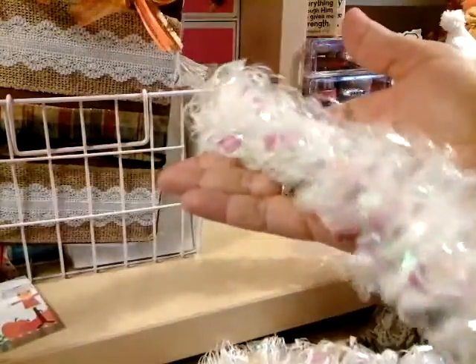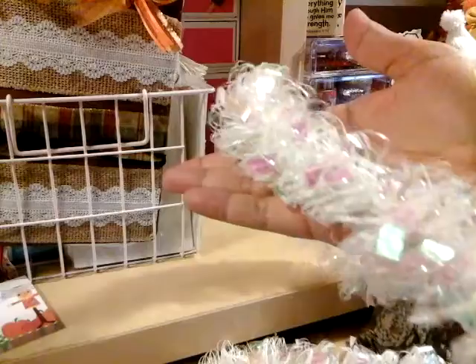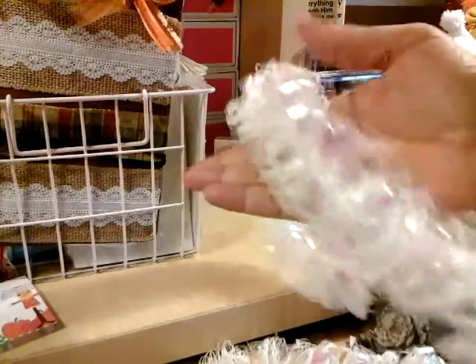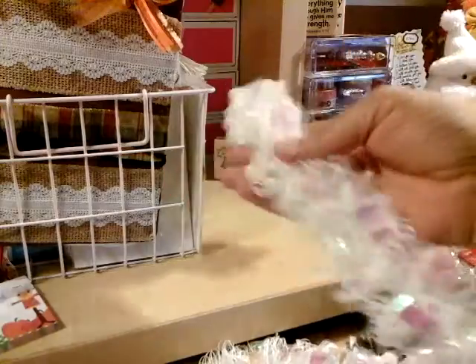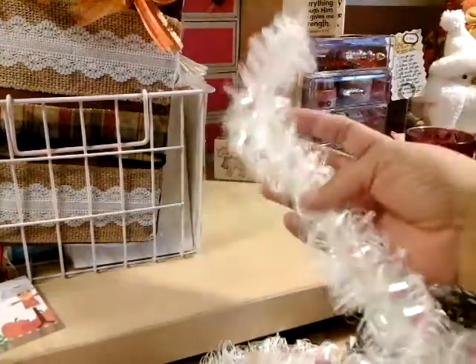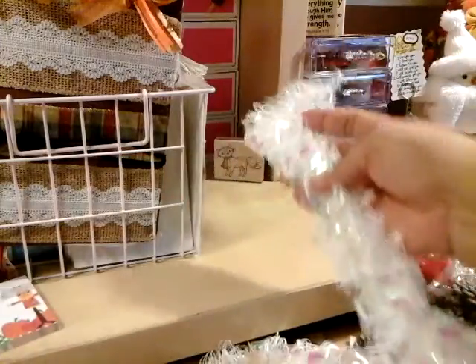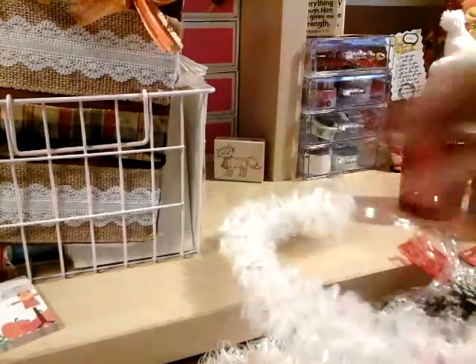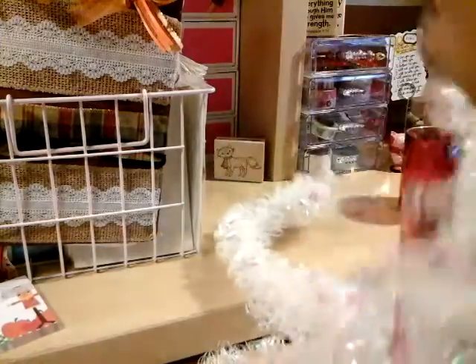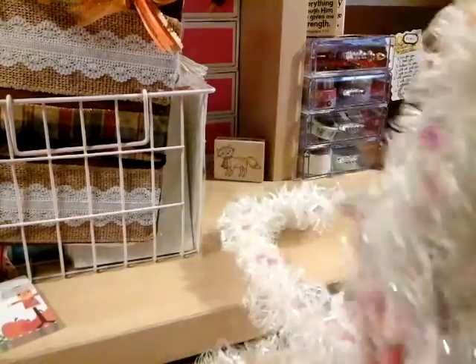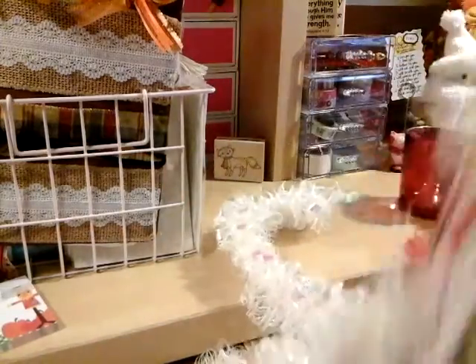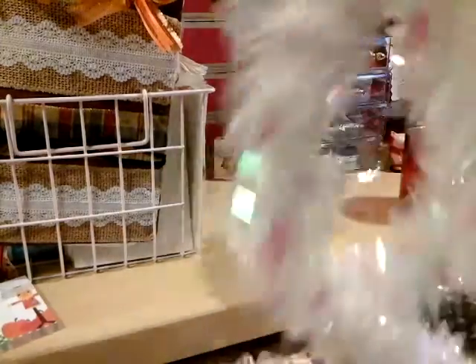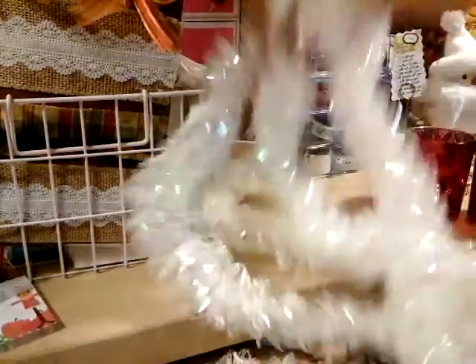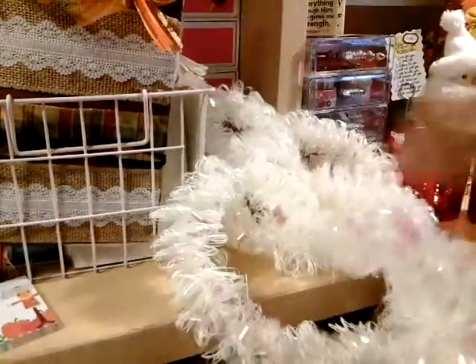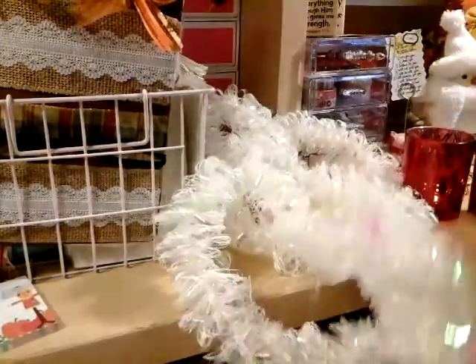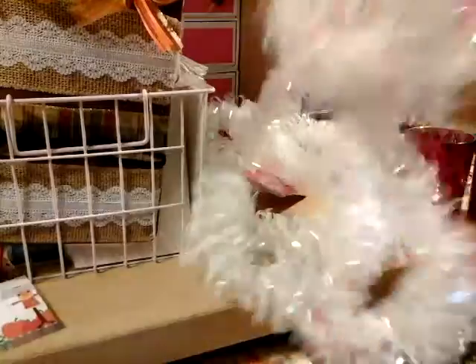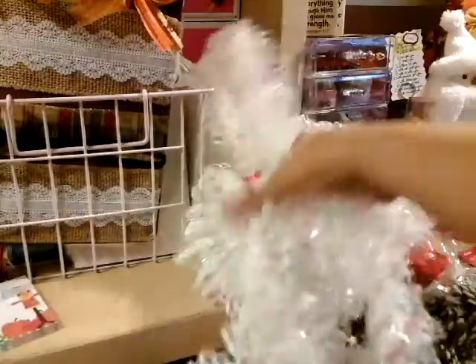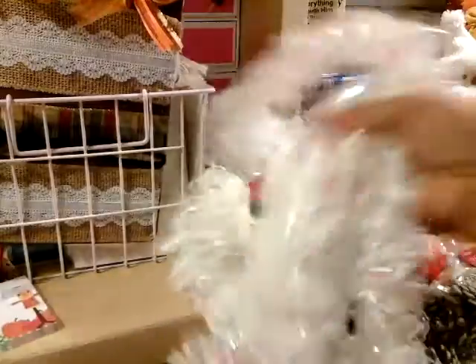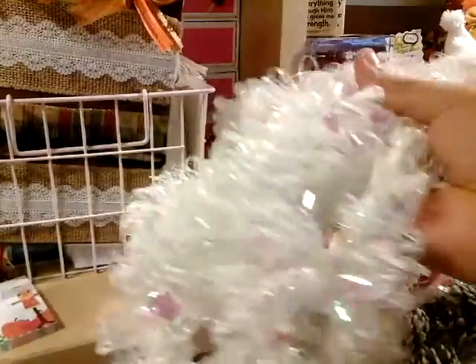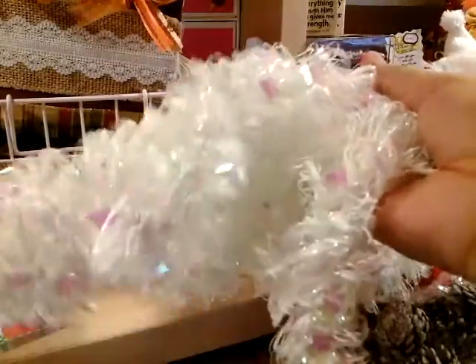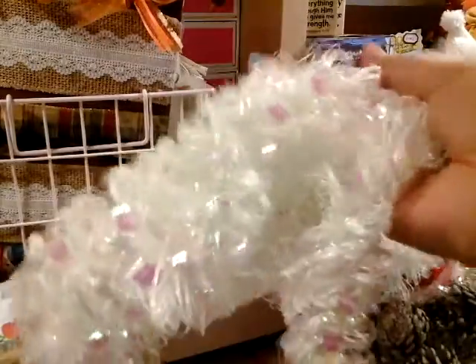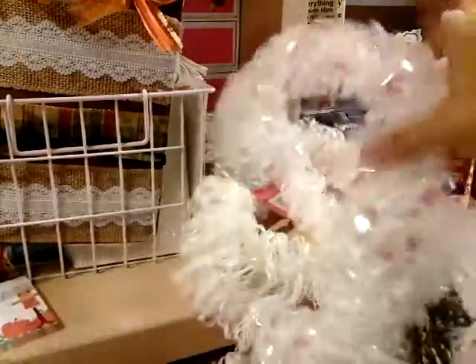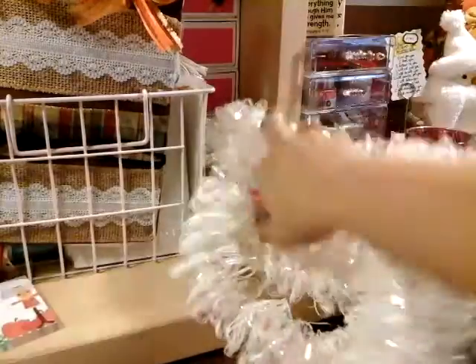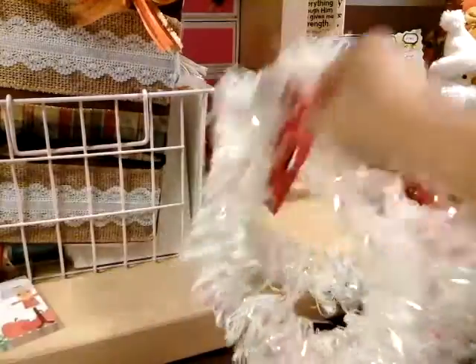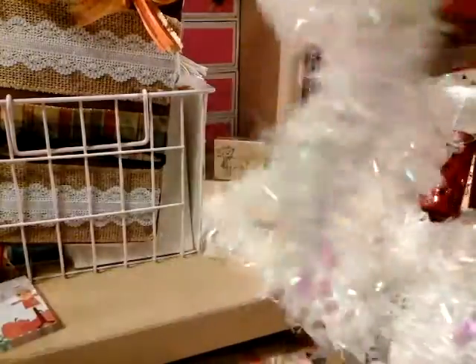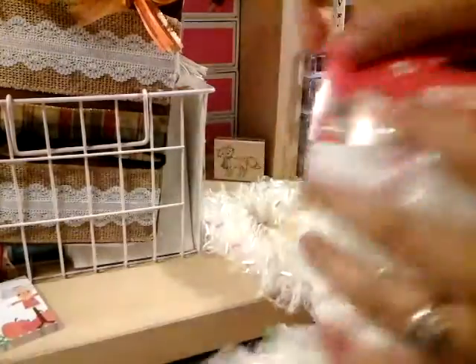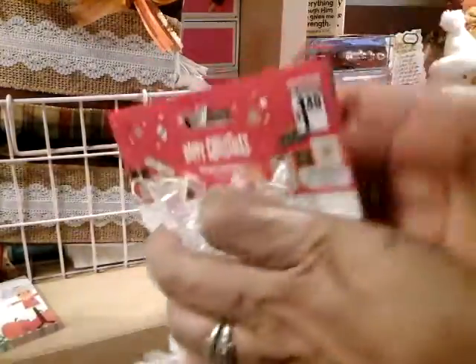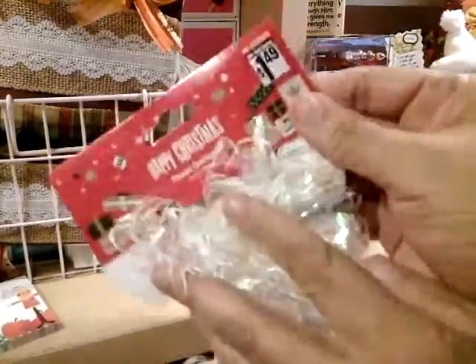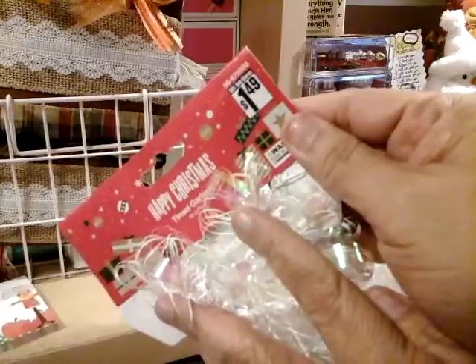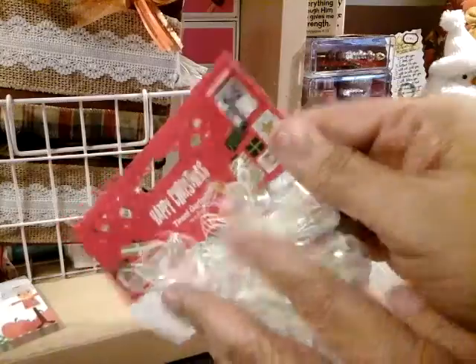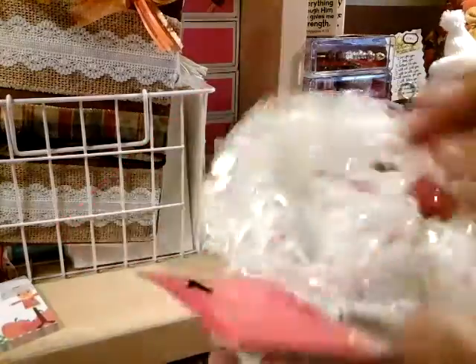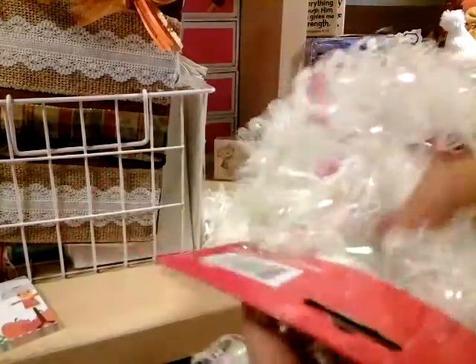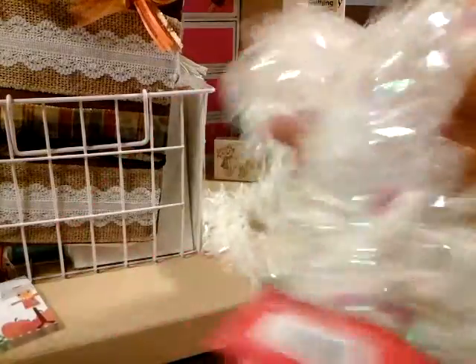Very beautiful. You get a lot of it so you can cut pieces of it and I'm so glad I got this one. This was $1.49 and look at how gorgeous this is.